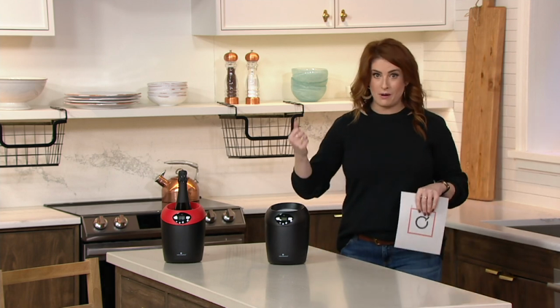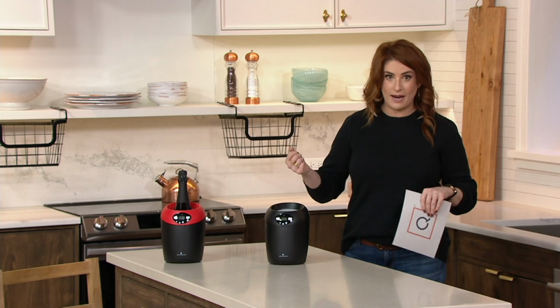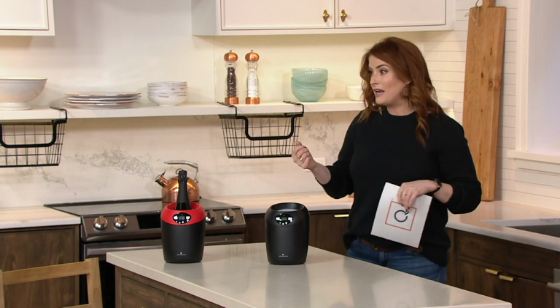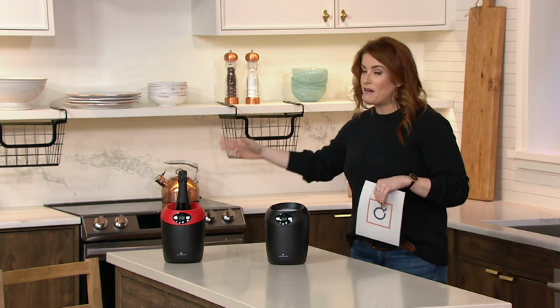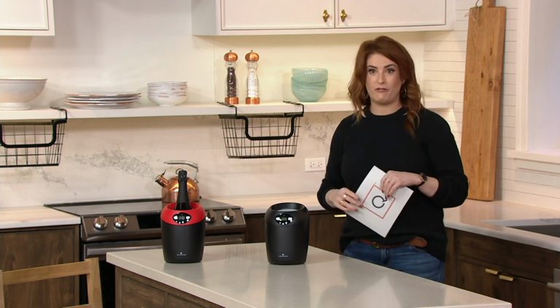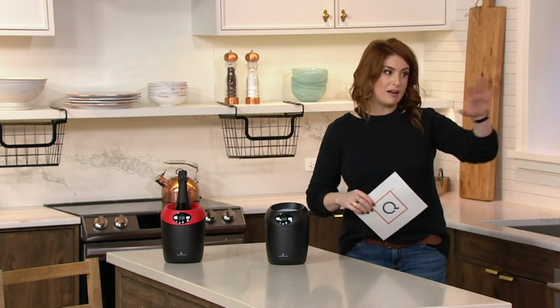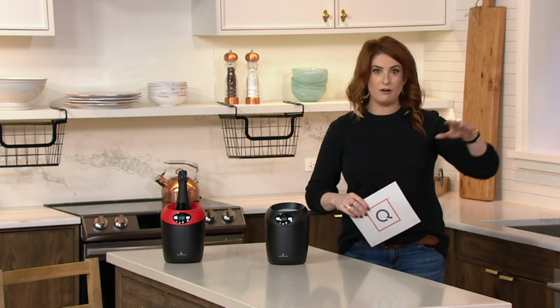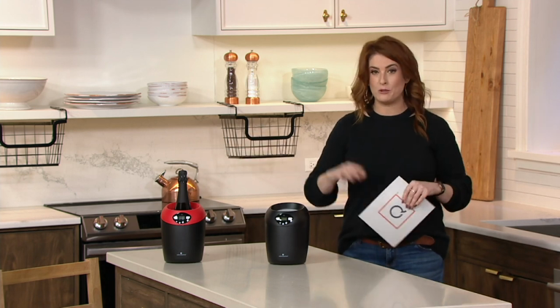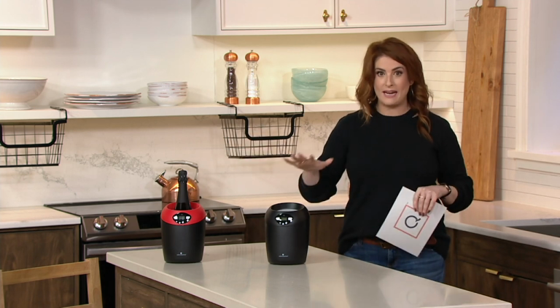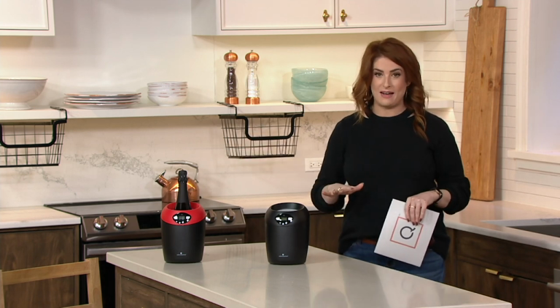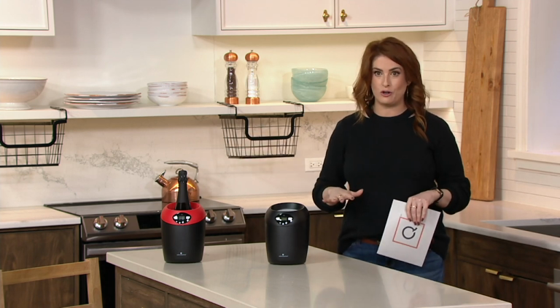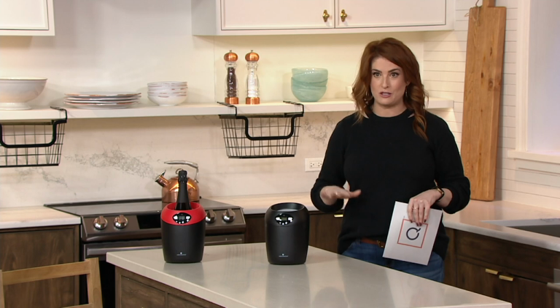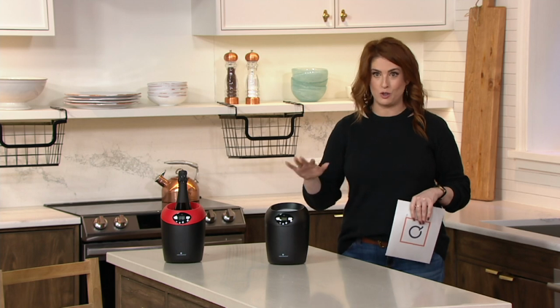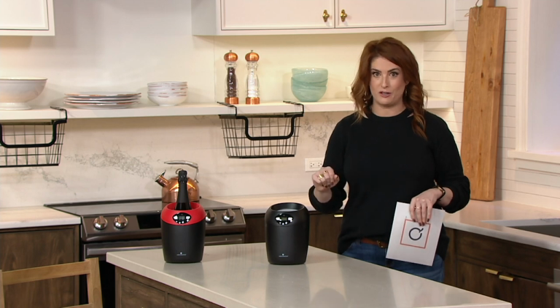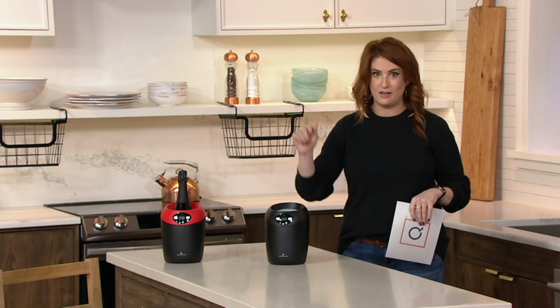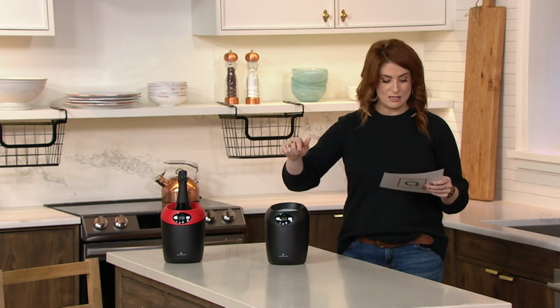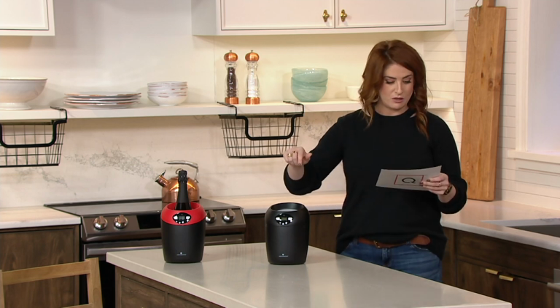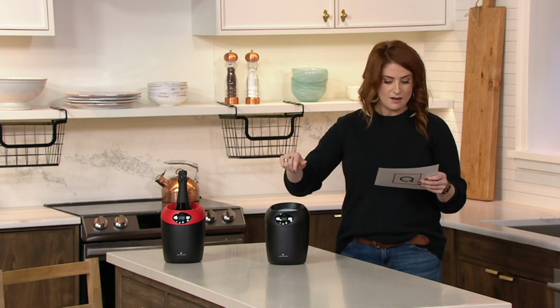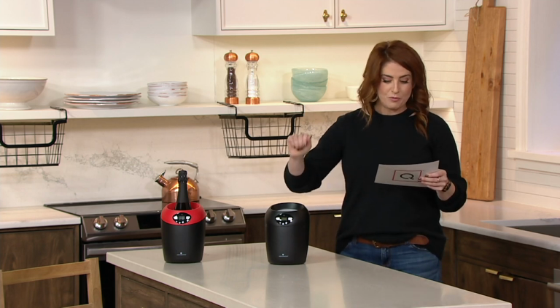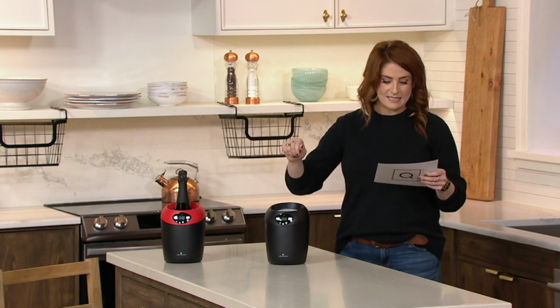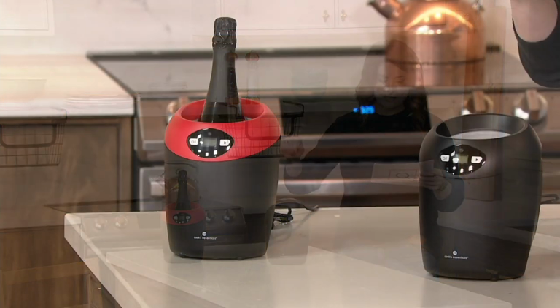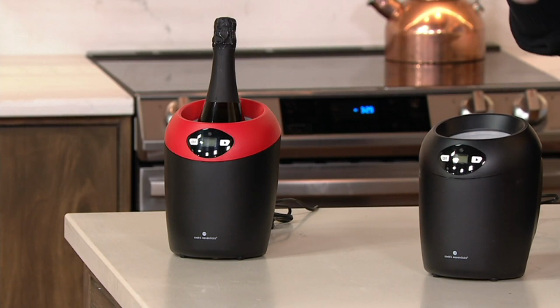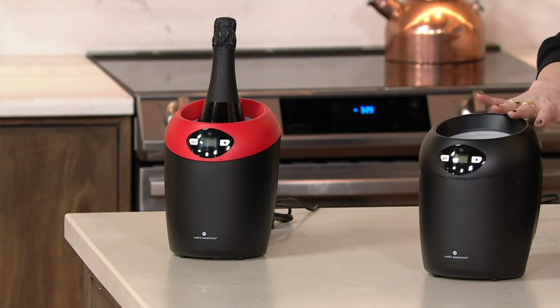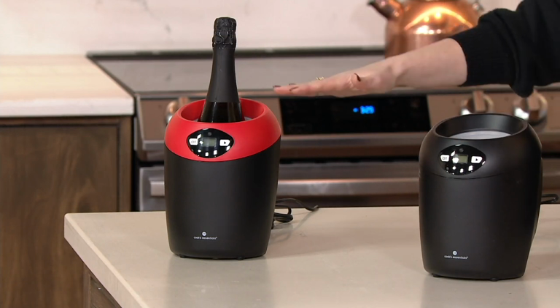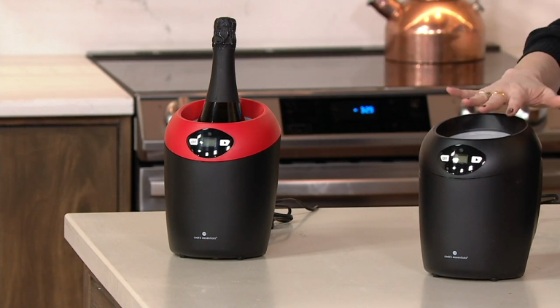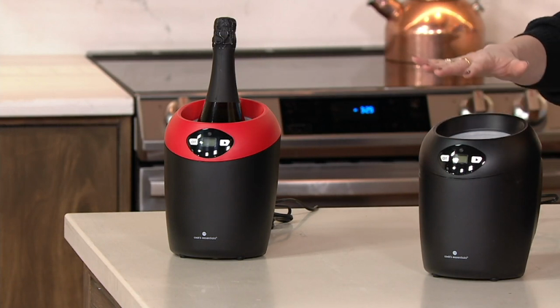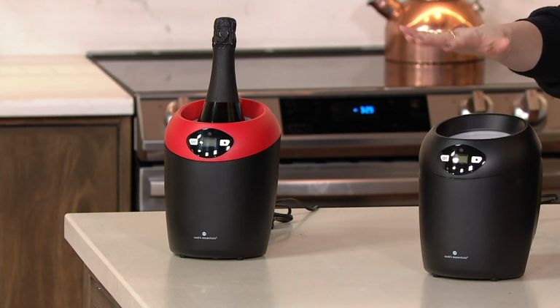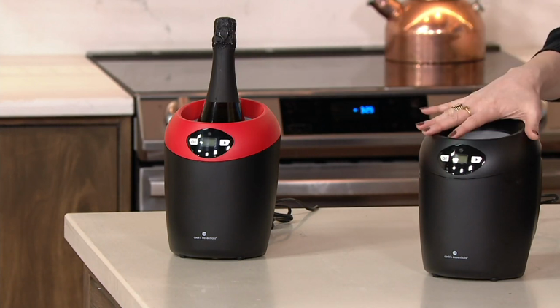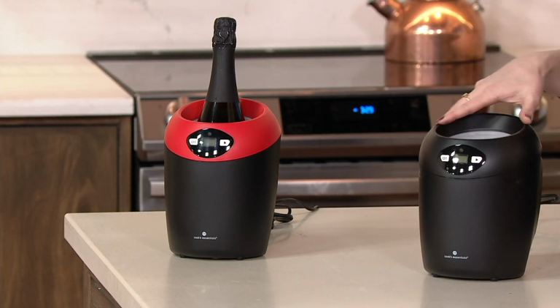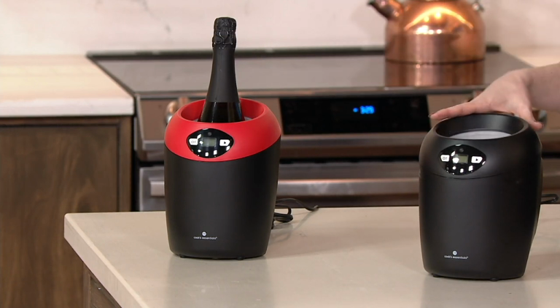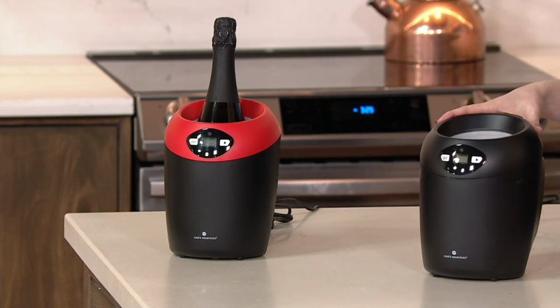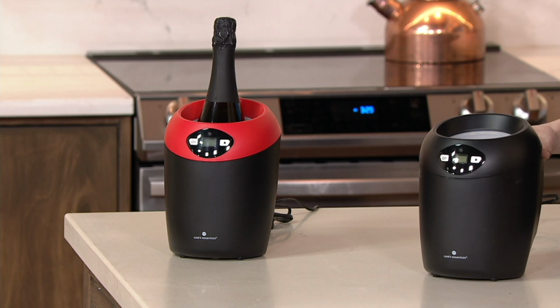When you grab that bottle of white and you don't have a wine fridge, you don't have room in your regular fridge, but you want to get that fast chill going so you can enjoy it with dinner — this is what you need. It's $13.66 on Easy Pay. You have two different colors: black, which is super sleek, and red.